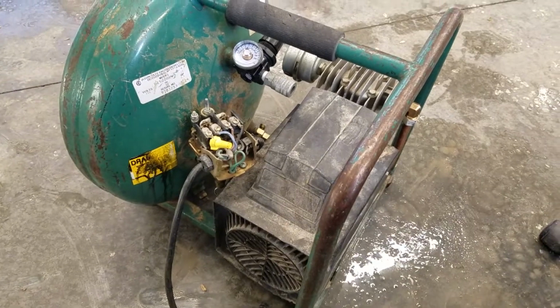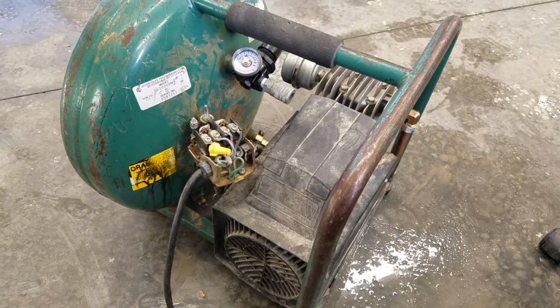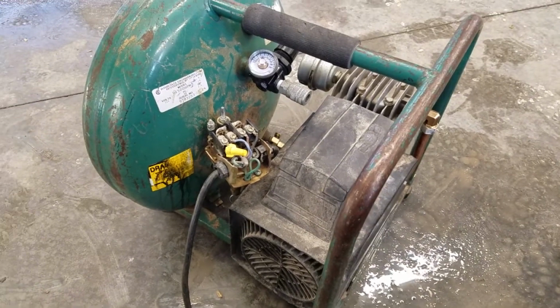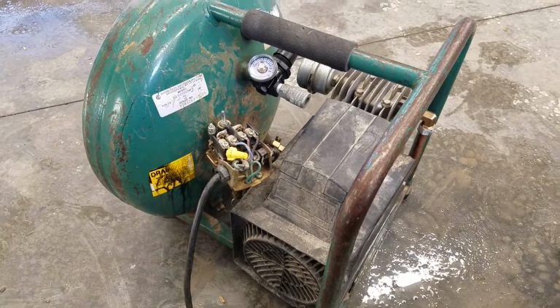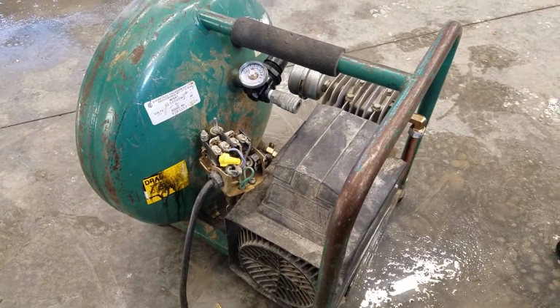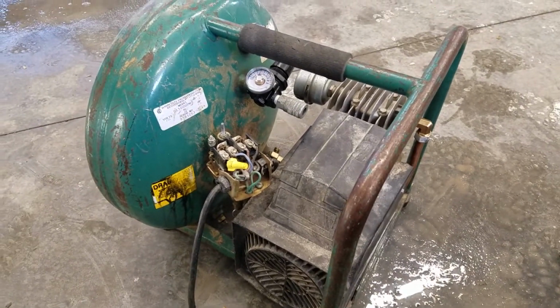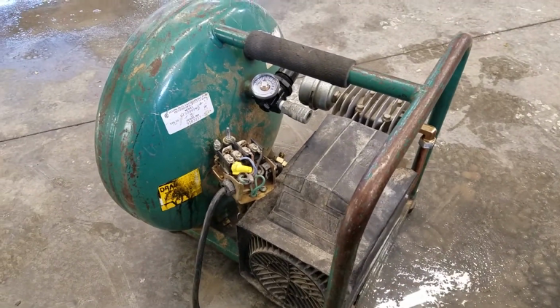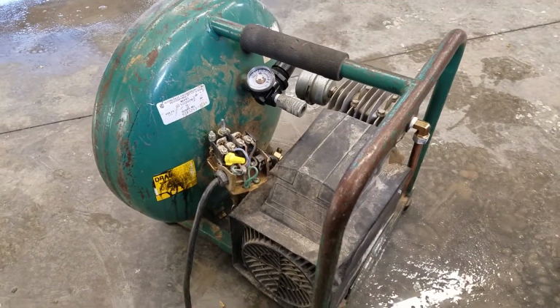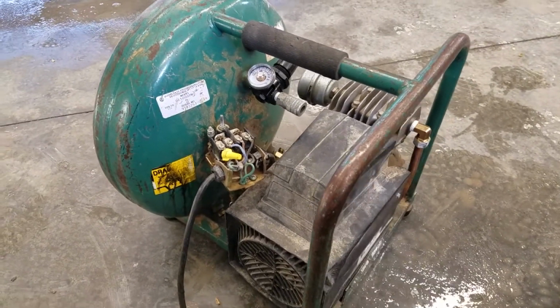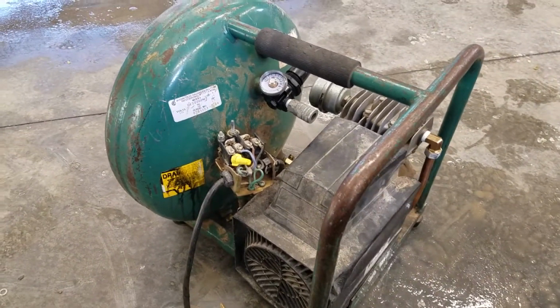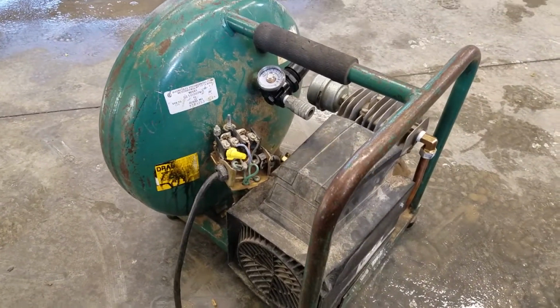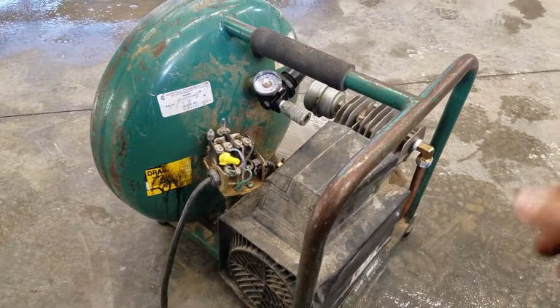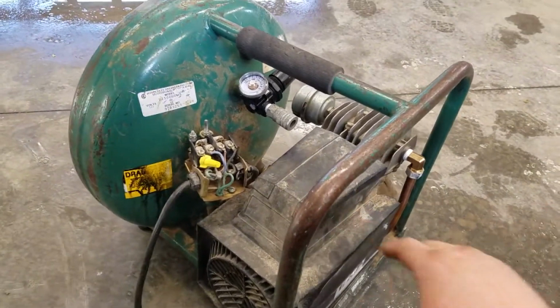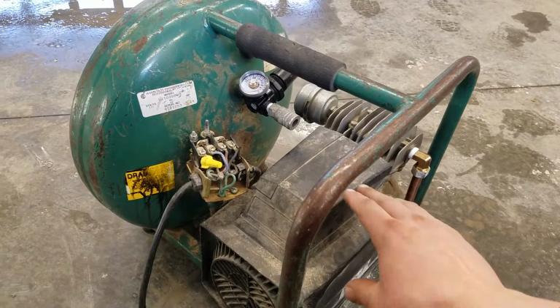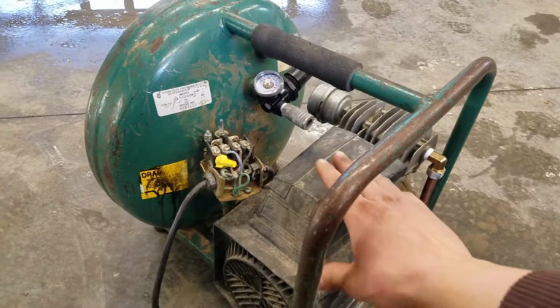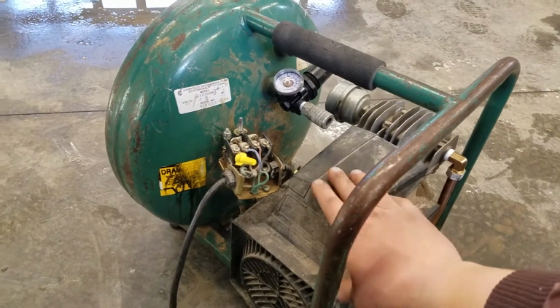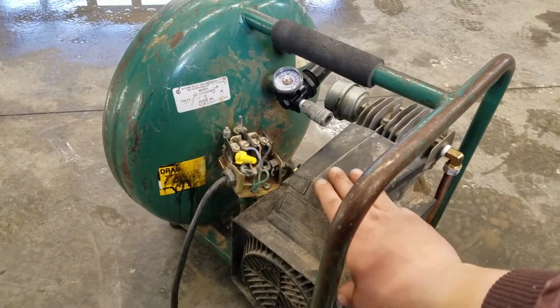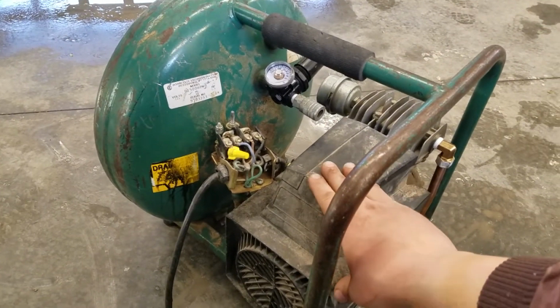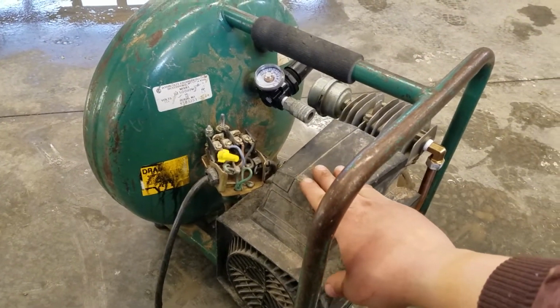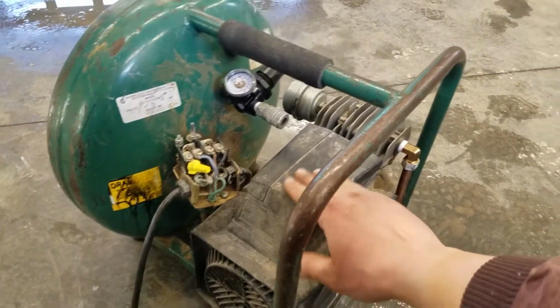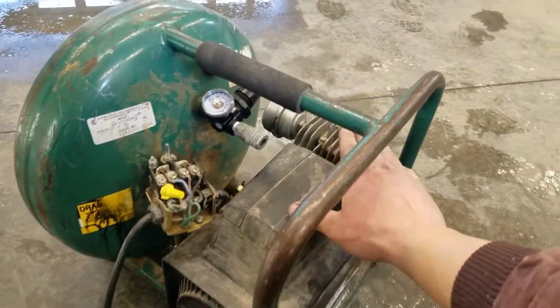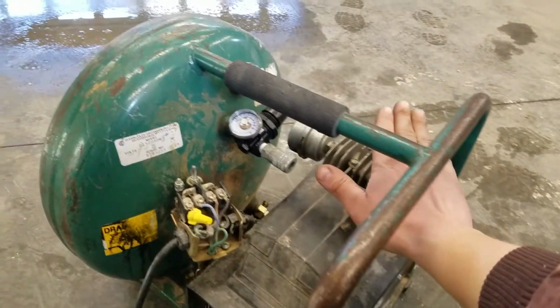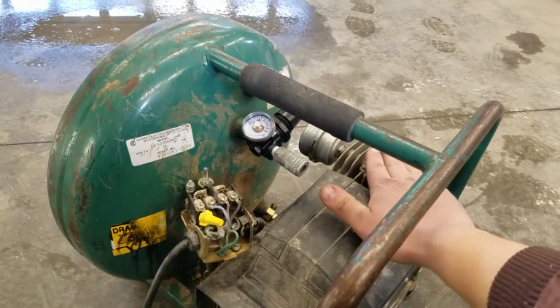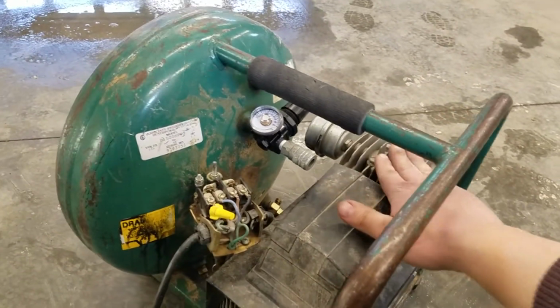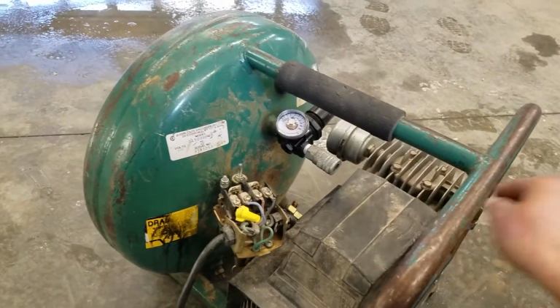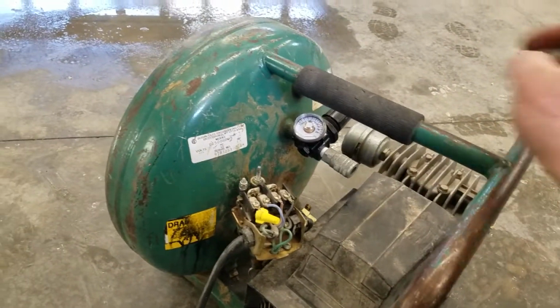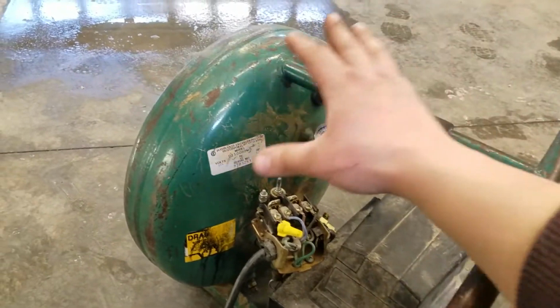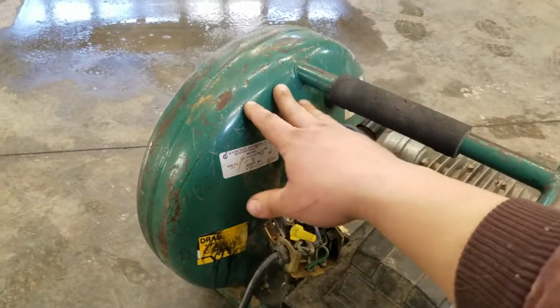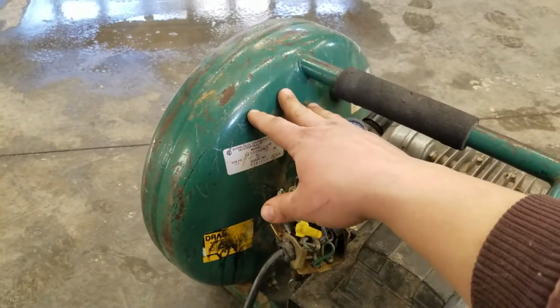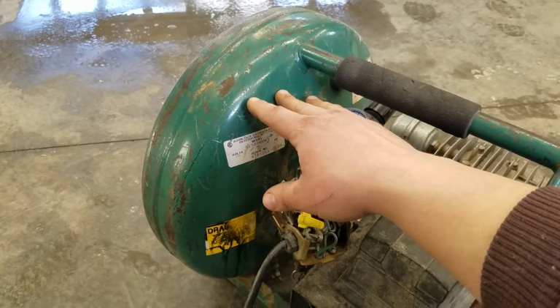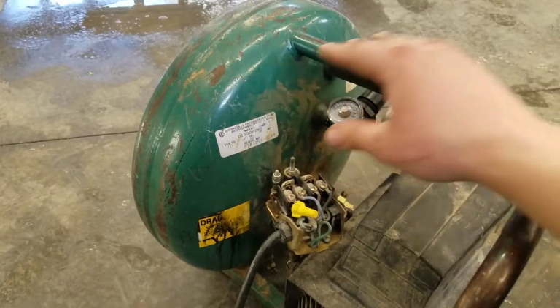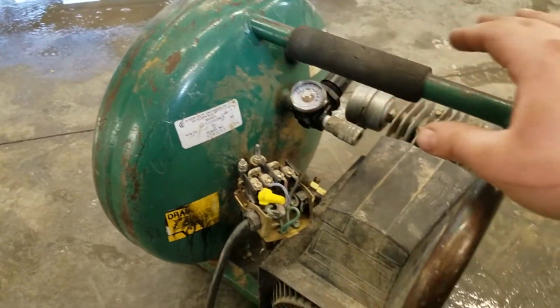The basic parts and functionality of an air compressor. An air compressor is basically an electric motor that turns a pump that pumps air into a holding tank that compresses it.